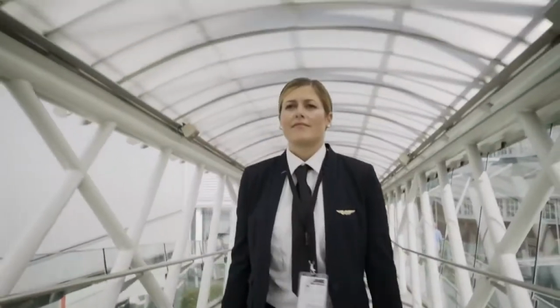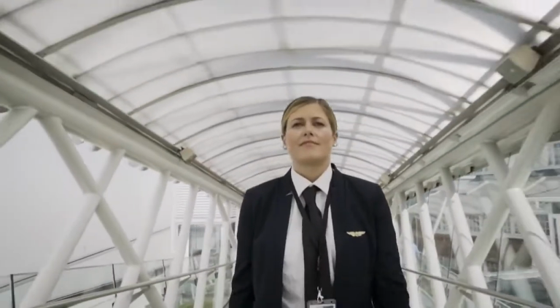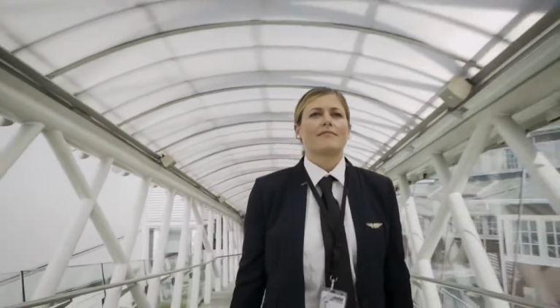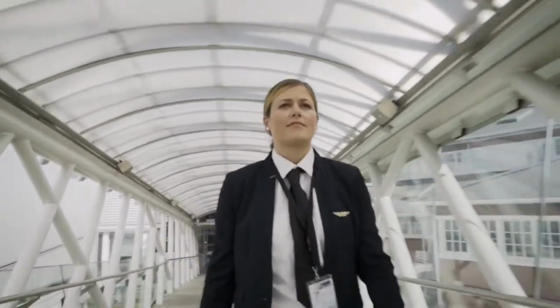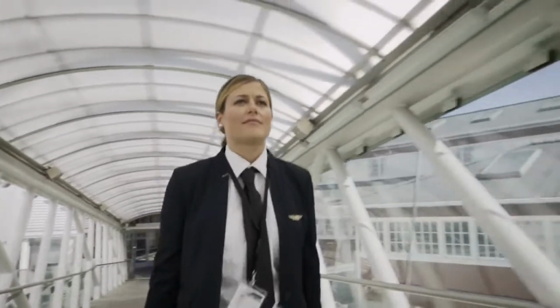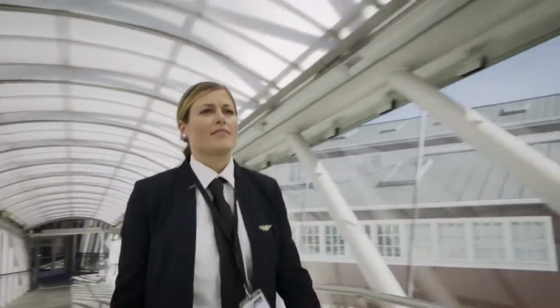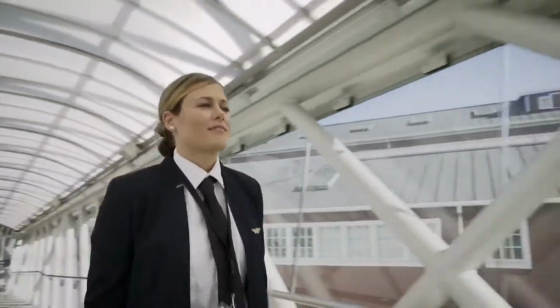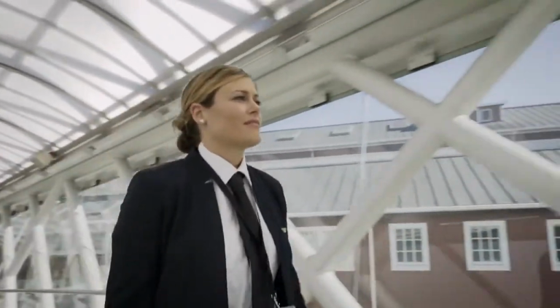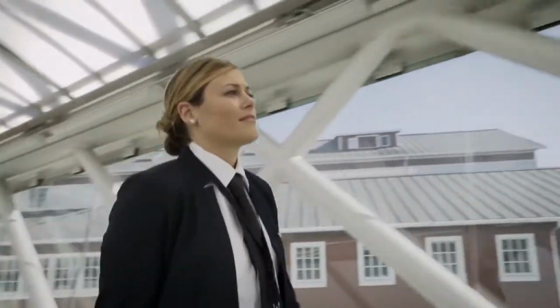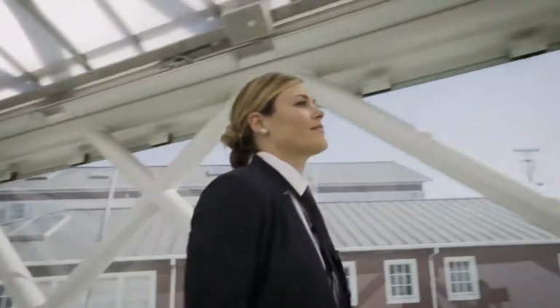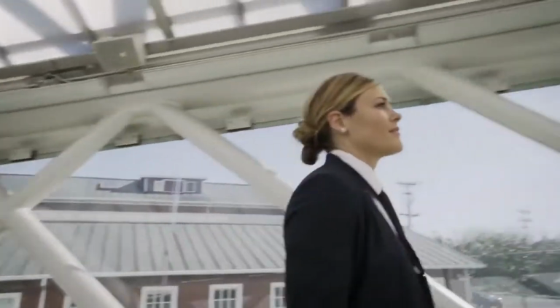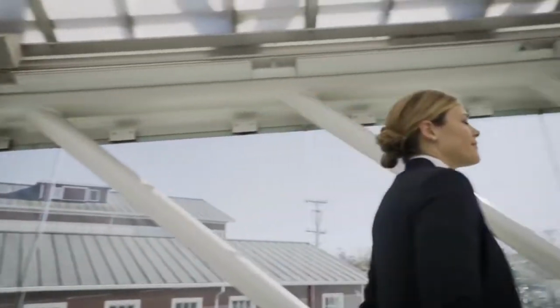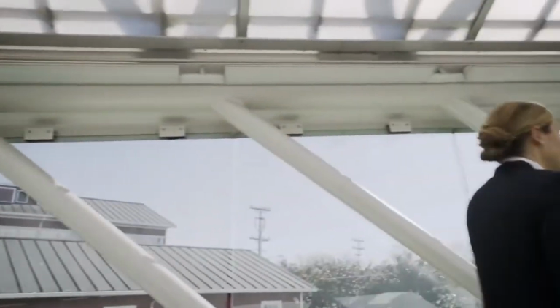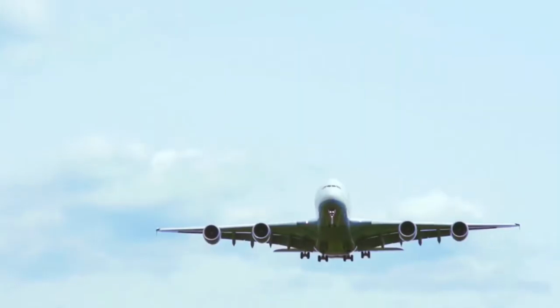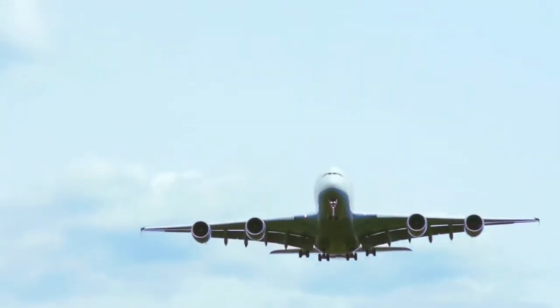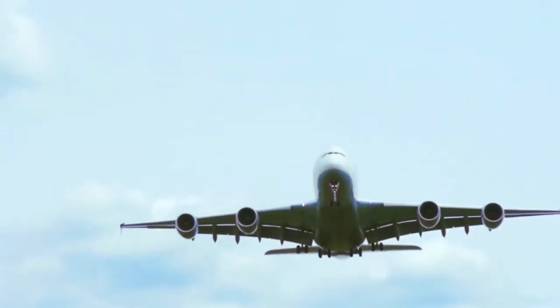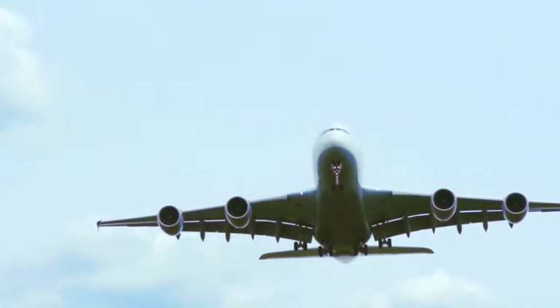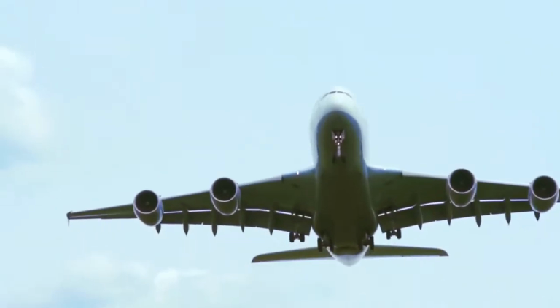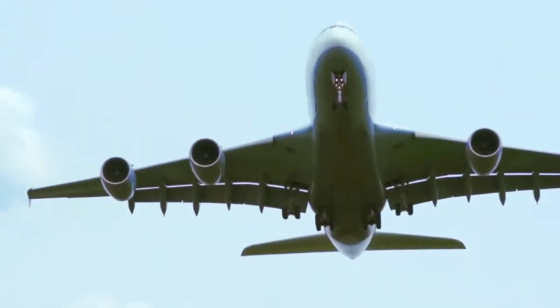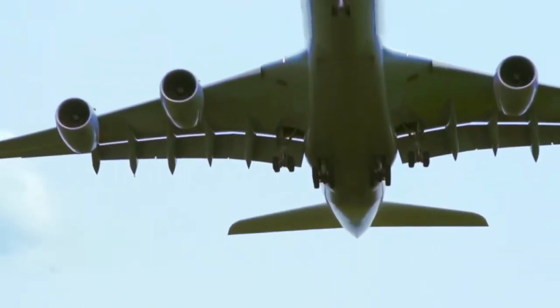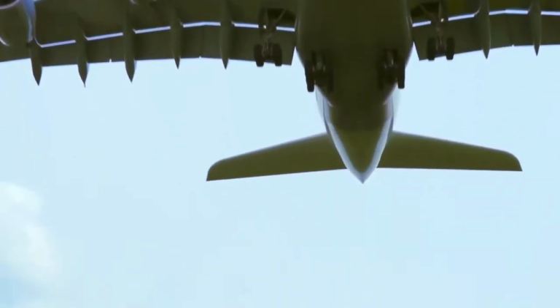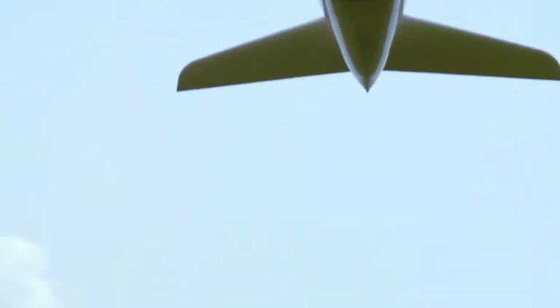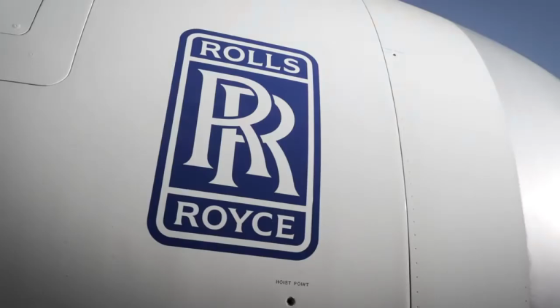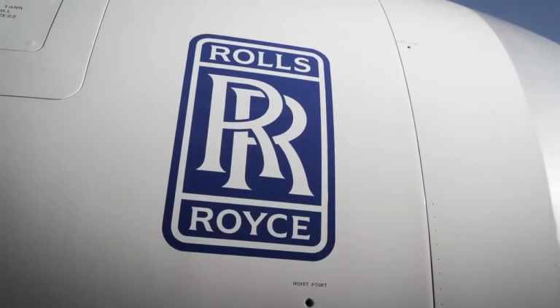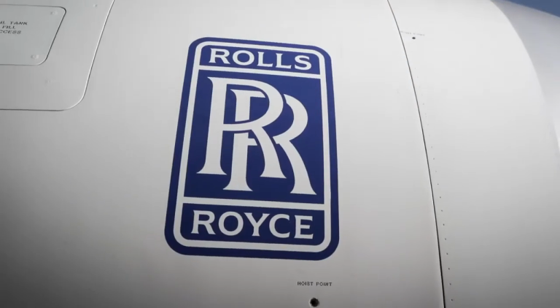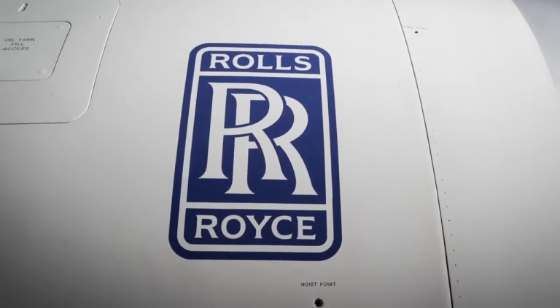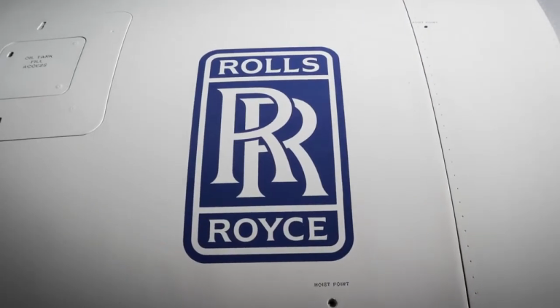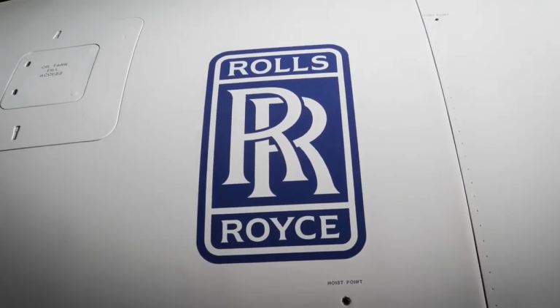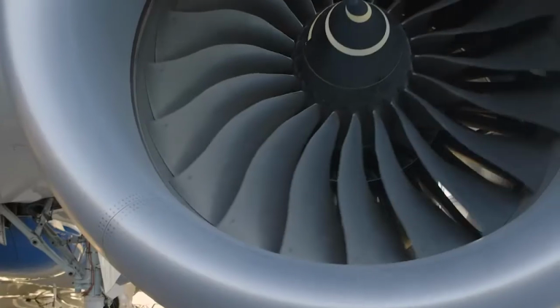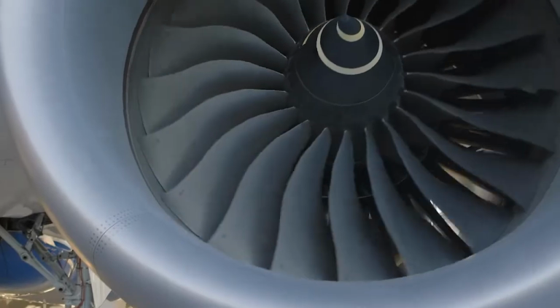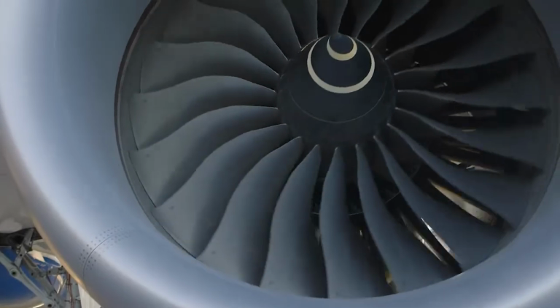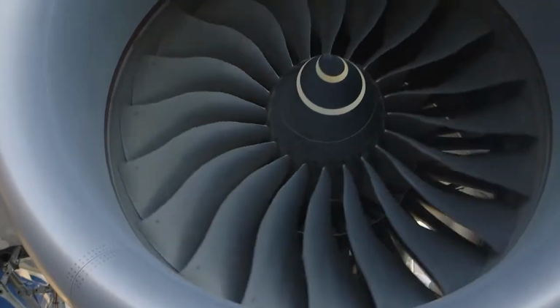As an airline pilot, I know that to fly with the best, you need to work with the best. With over 13,000 engines in operation around the globe, Rolls-Royce provides the services to maintain them at peak performance.